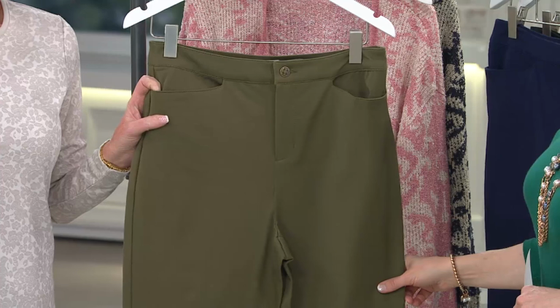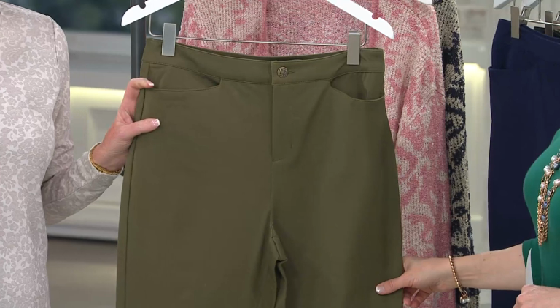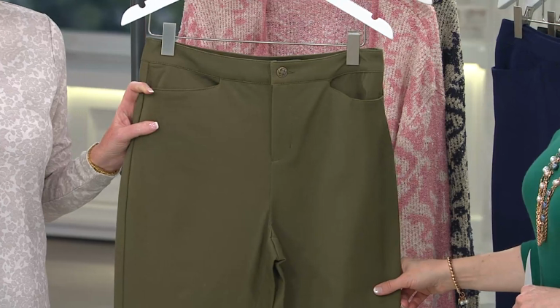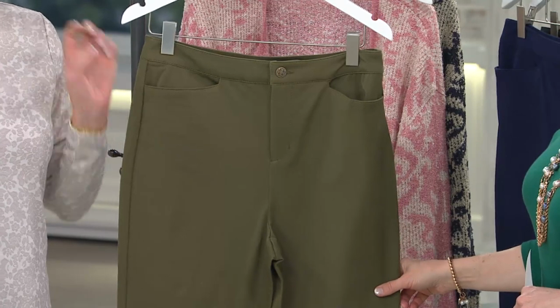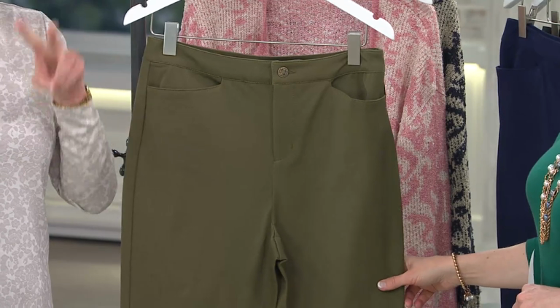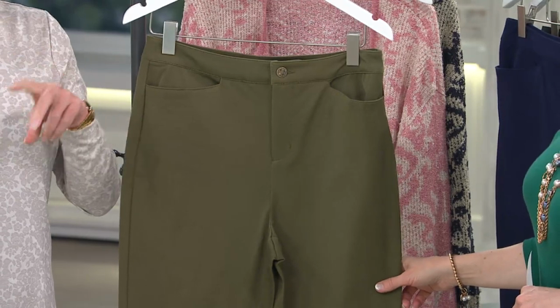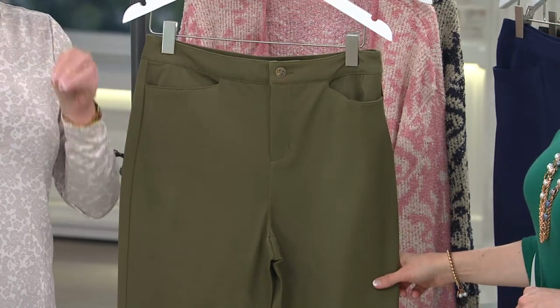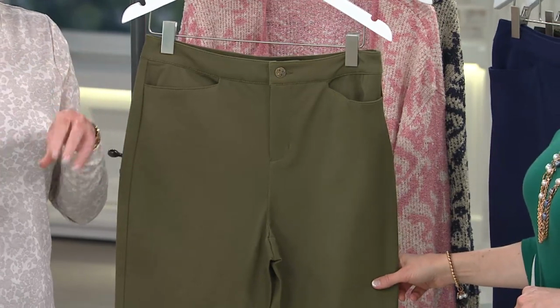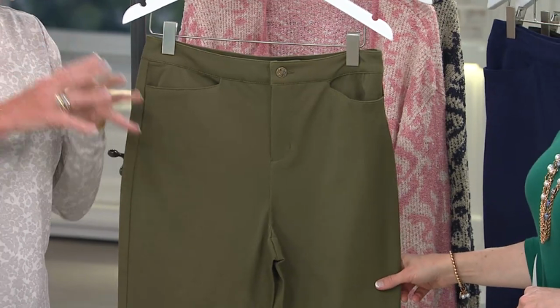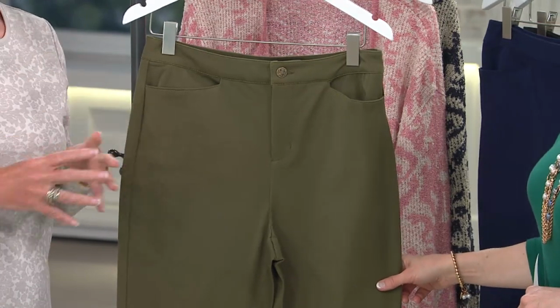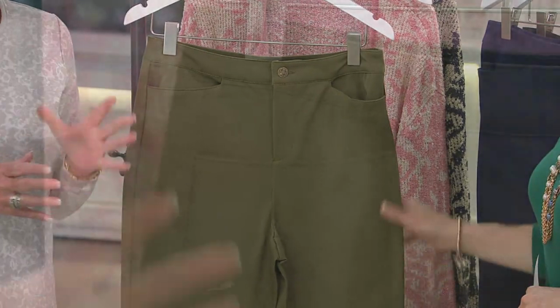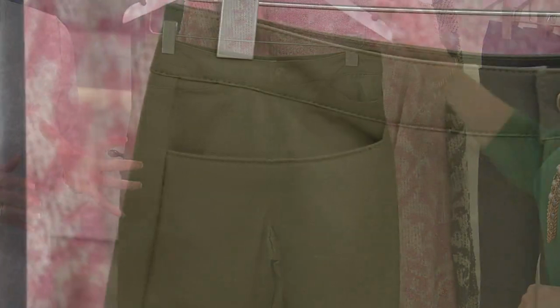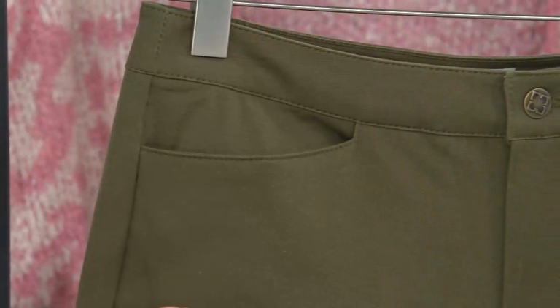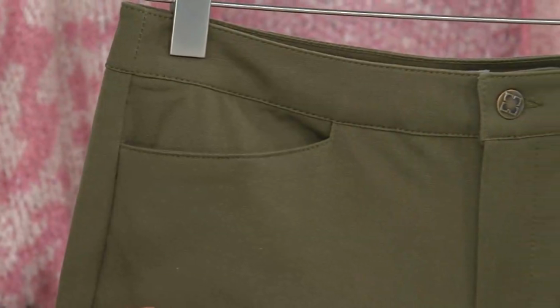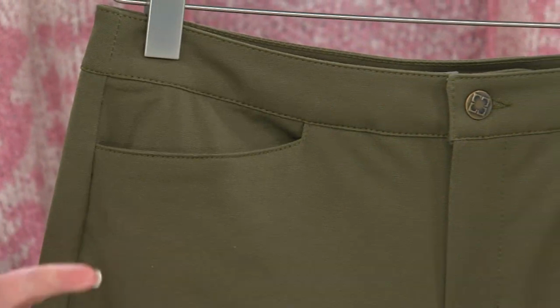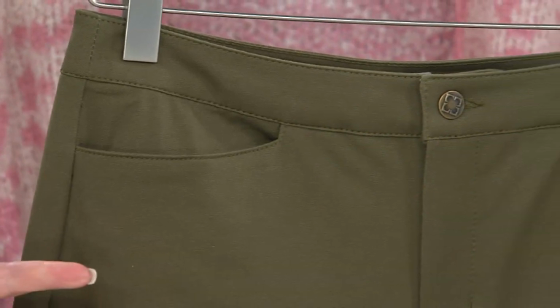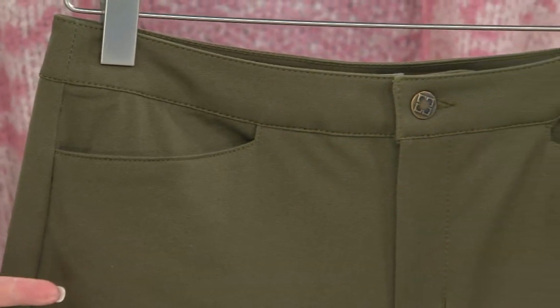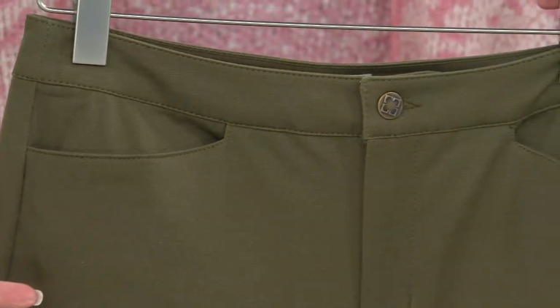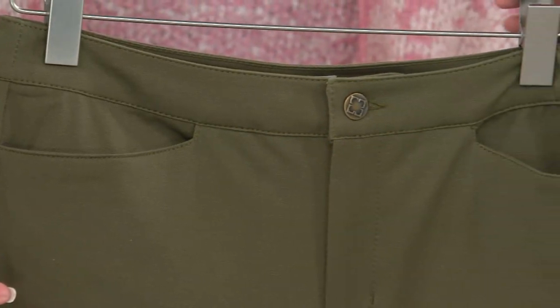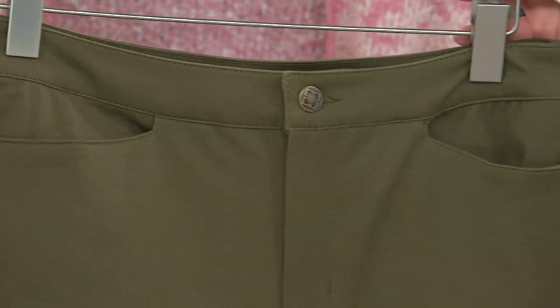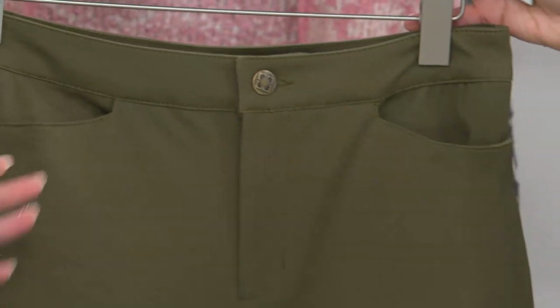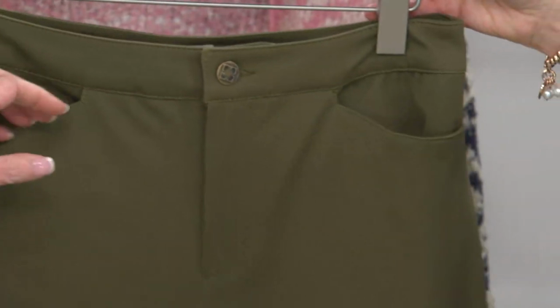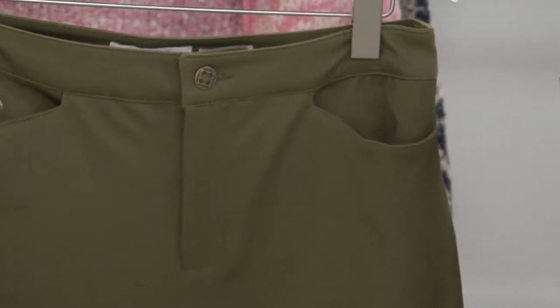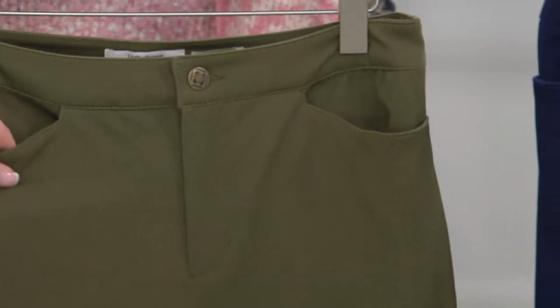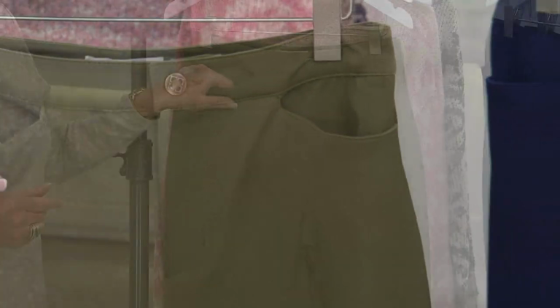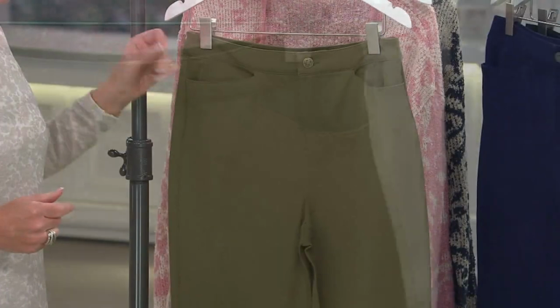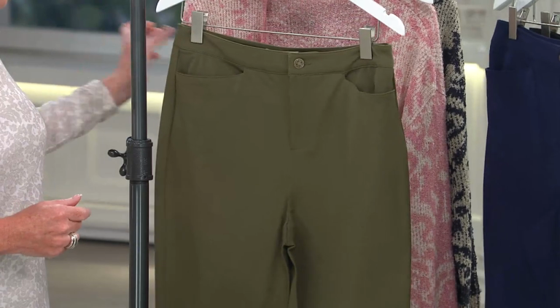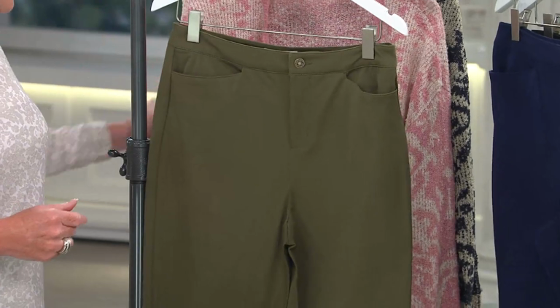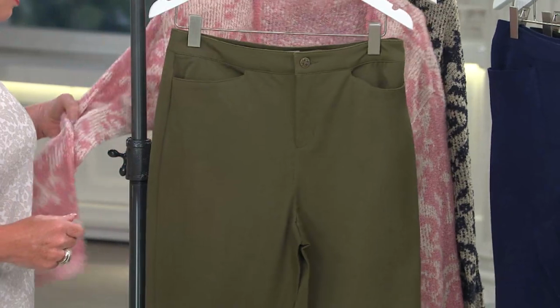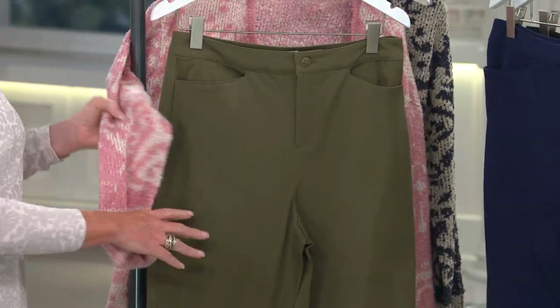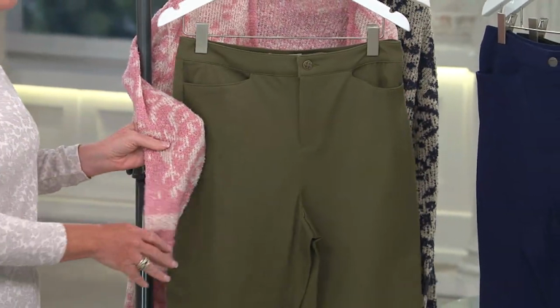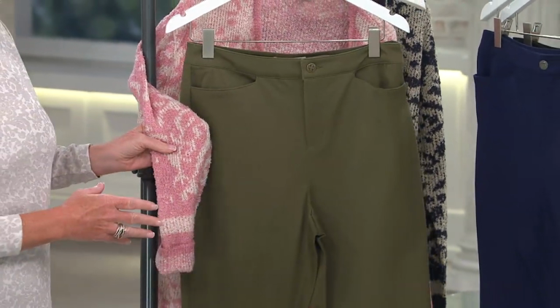We start with Pinelands Green, which really is that beautiful olive color that we're seeing everywhere. So if you haven't picked up olive or army green or Pinelands, give it a try and see. You always can bring it back if you don't like it. But I'm going to tell you, look at it with this pink sweater — it goes with everything.